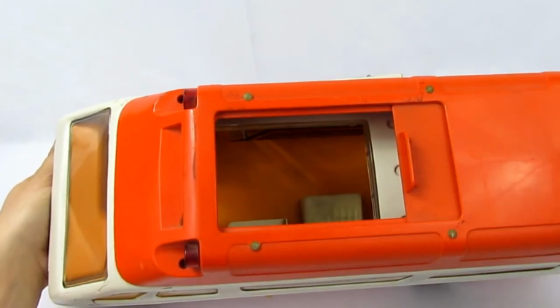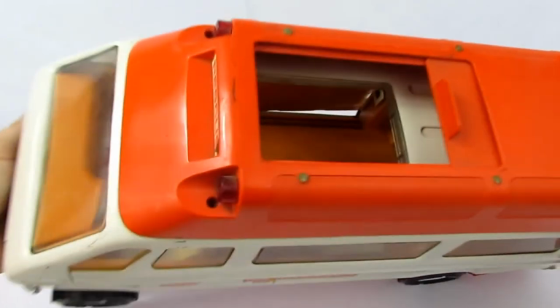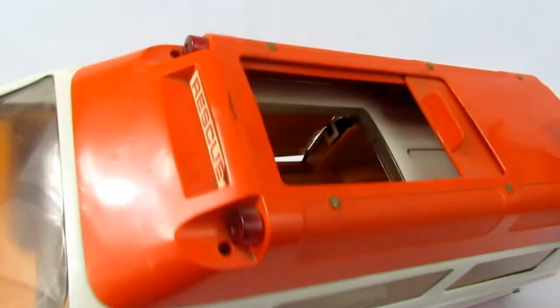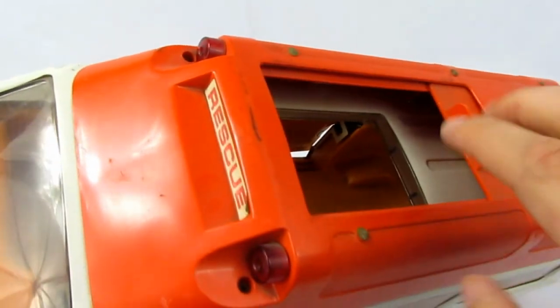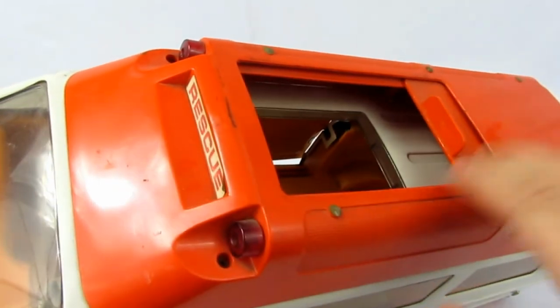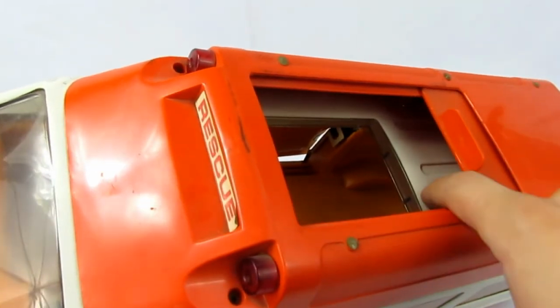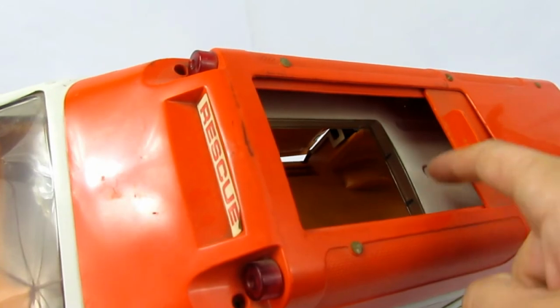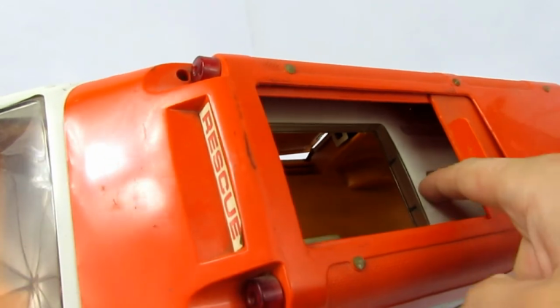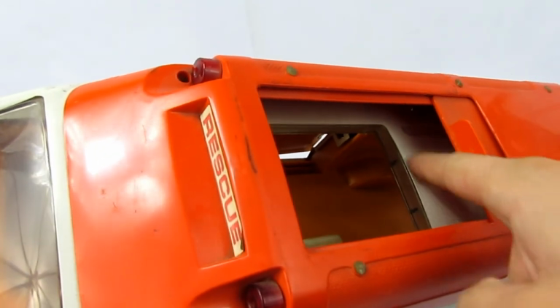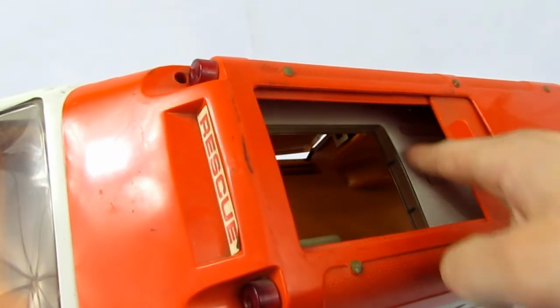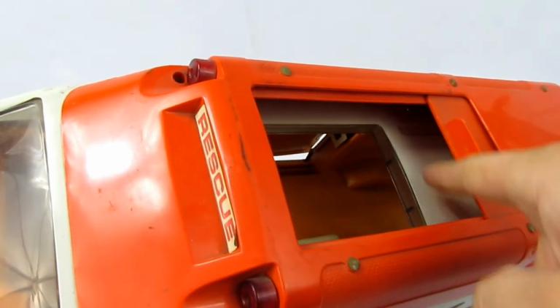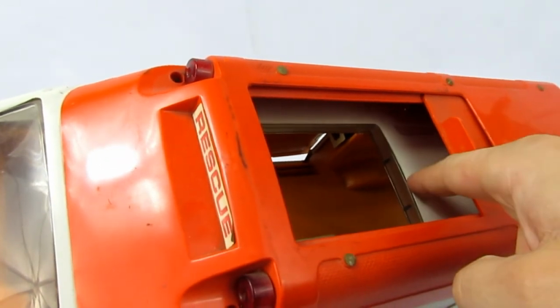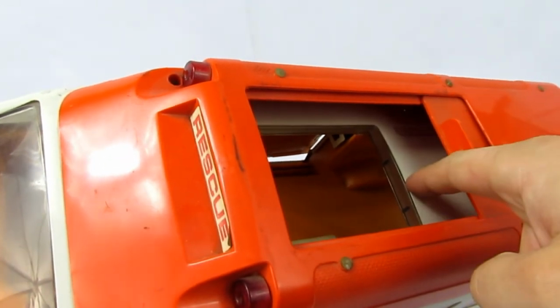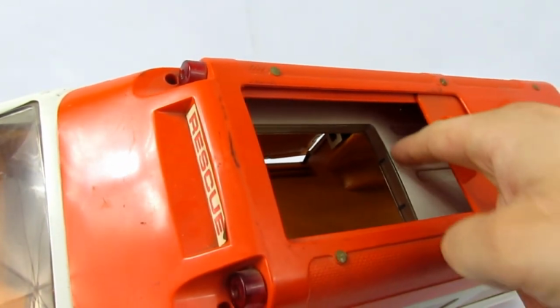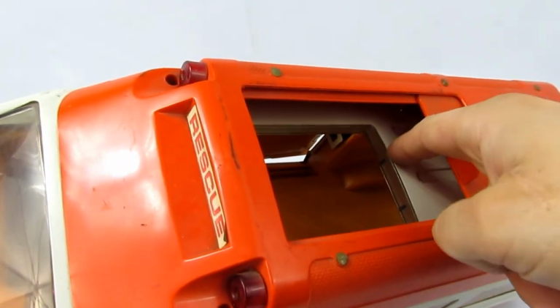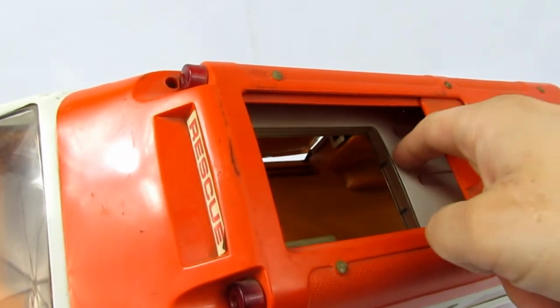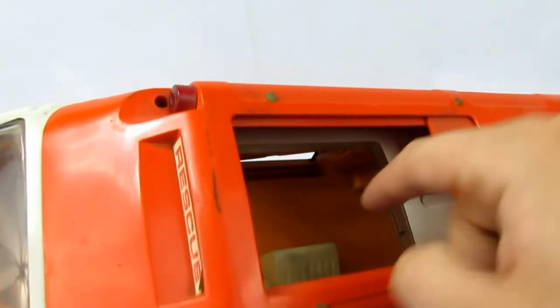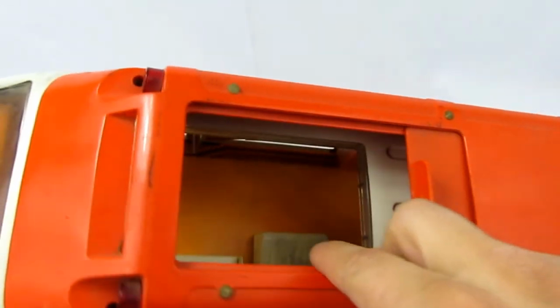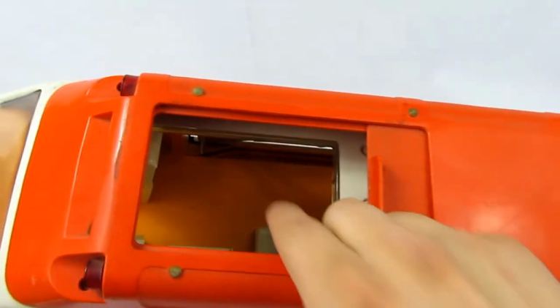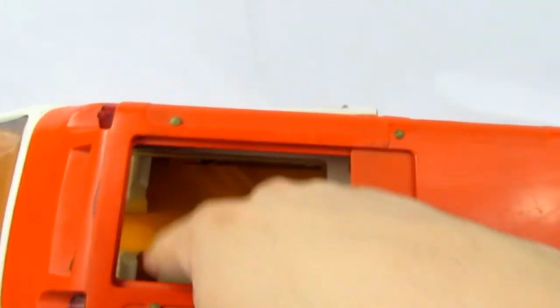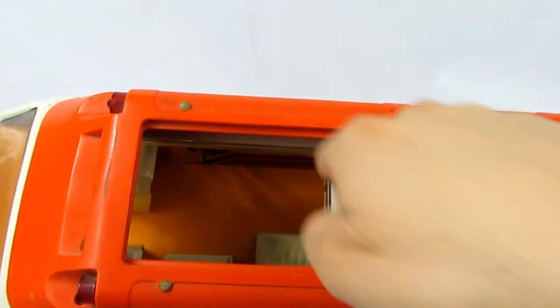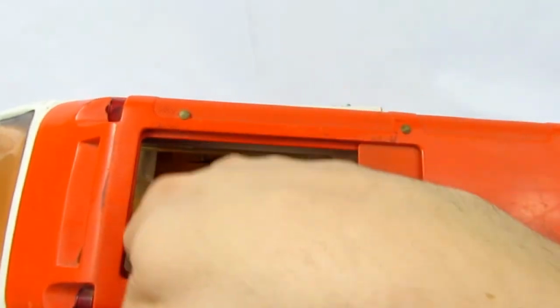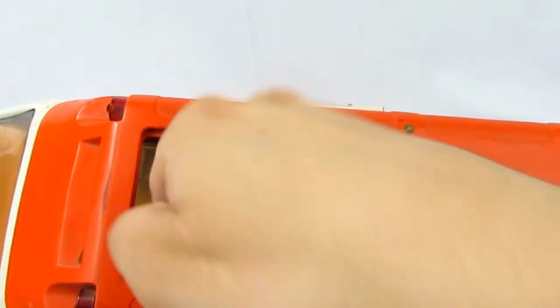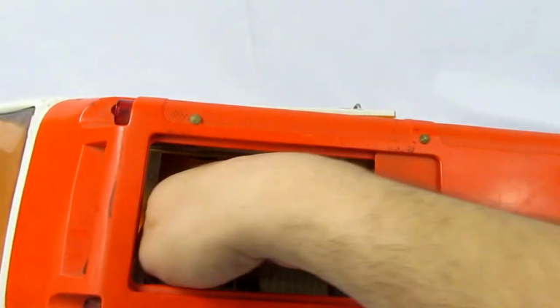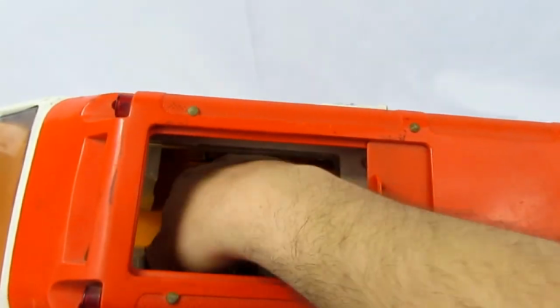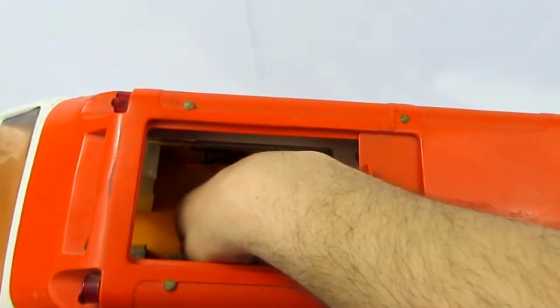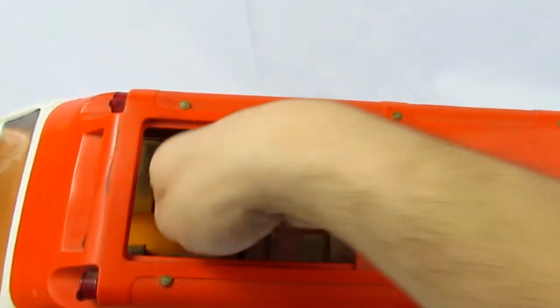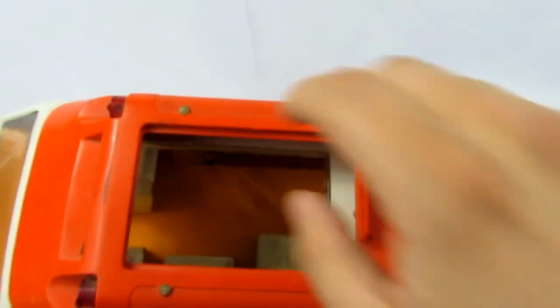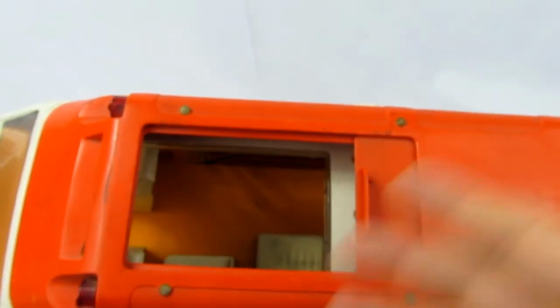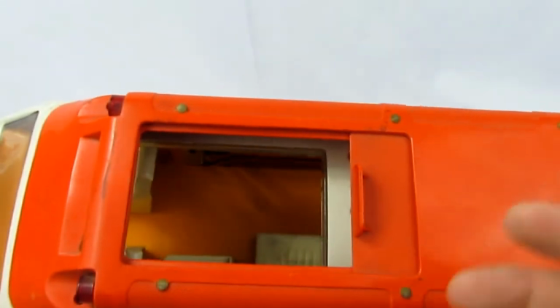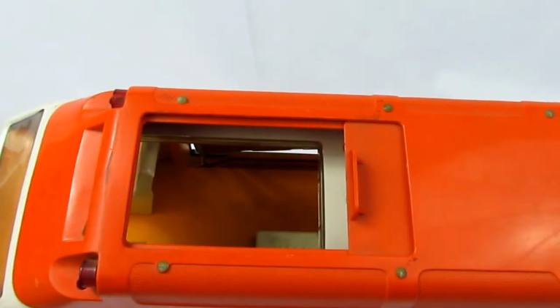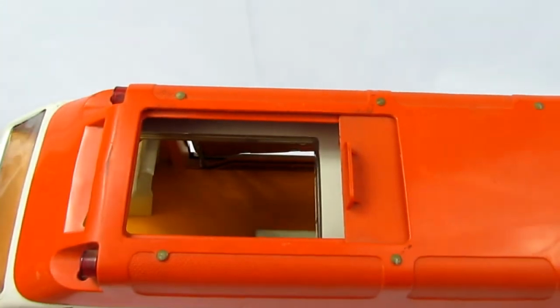The roof can slide open, and under the plastic part you can see the pressed steel metal piece. There's no window here — you can literally reach right inside, which probably made it easy to play with back then.